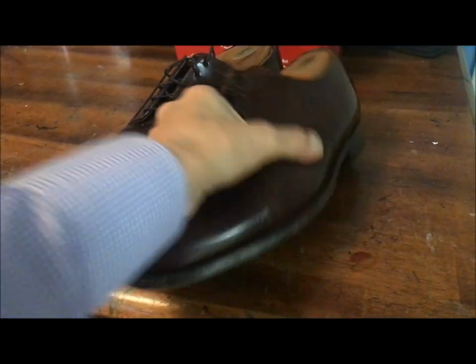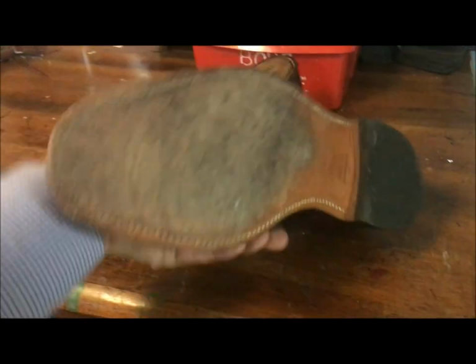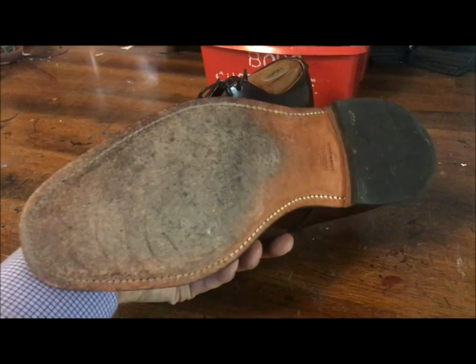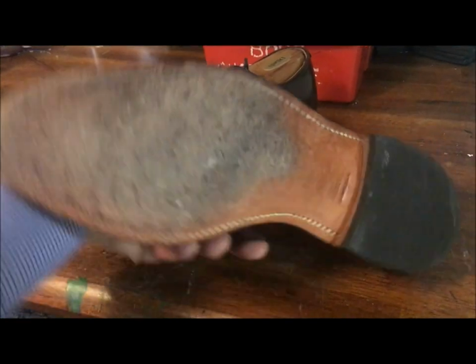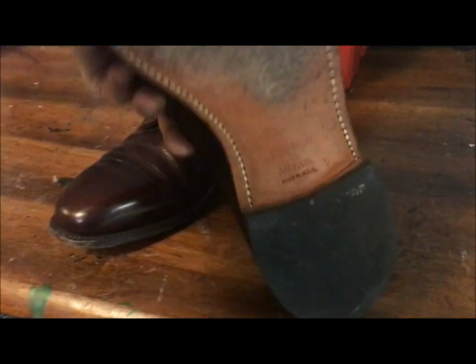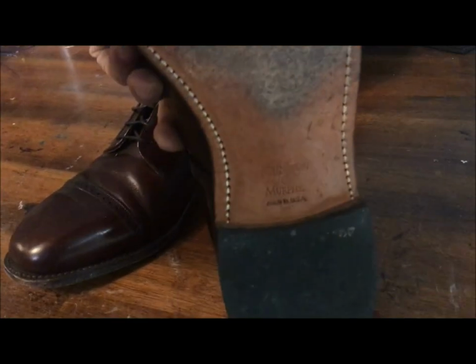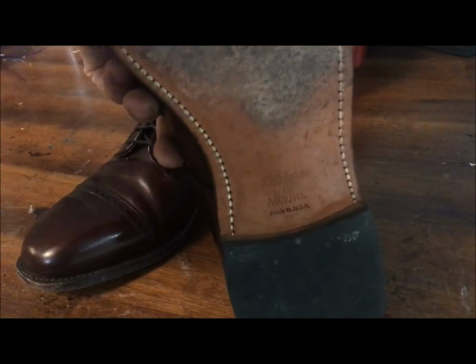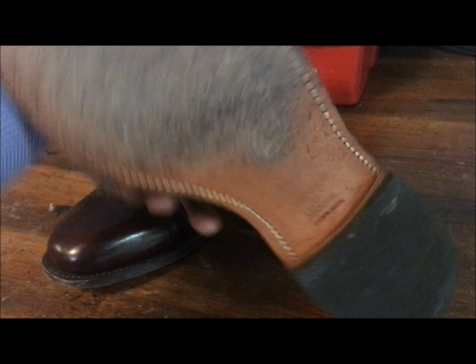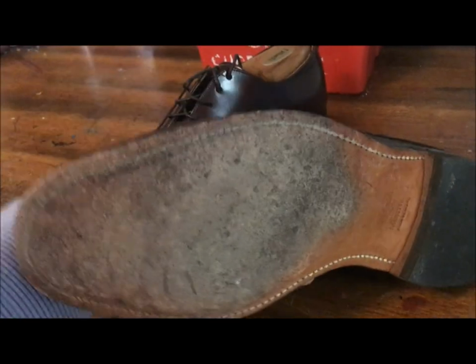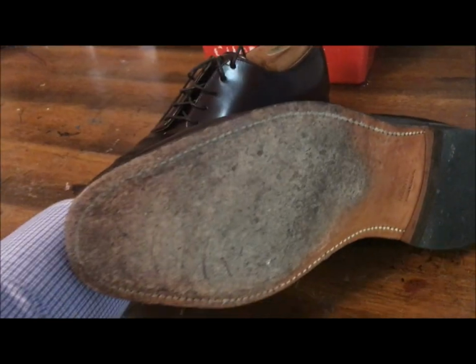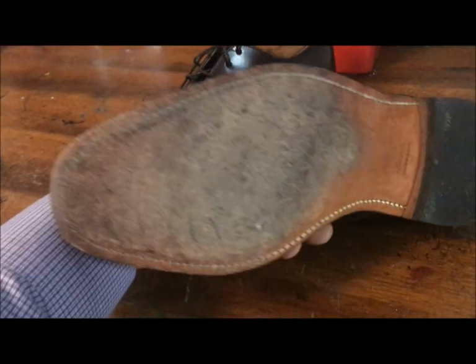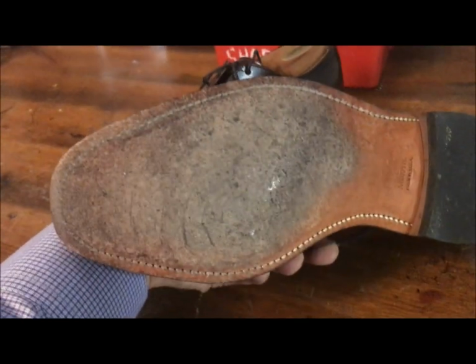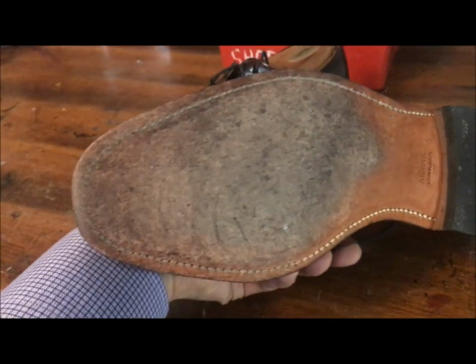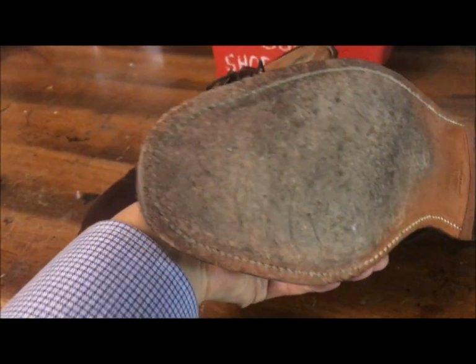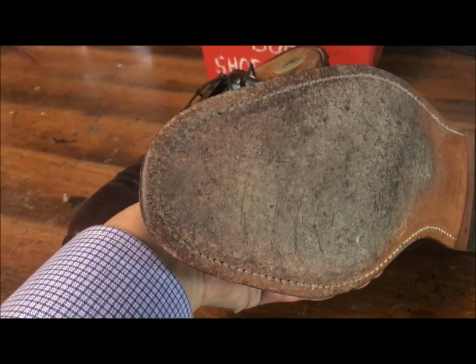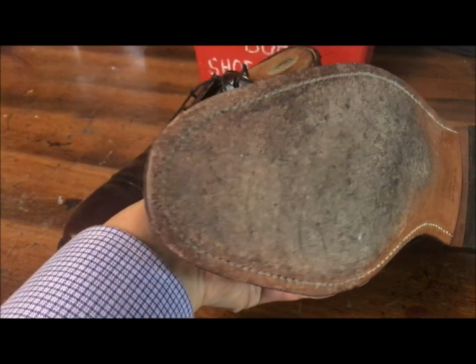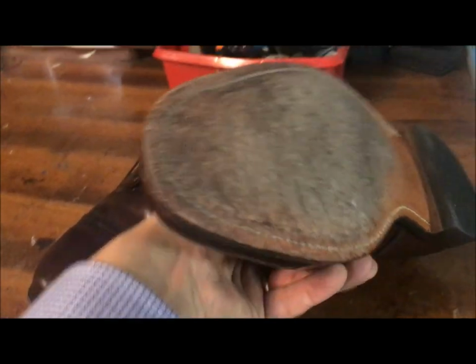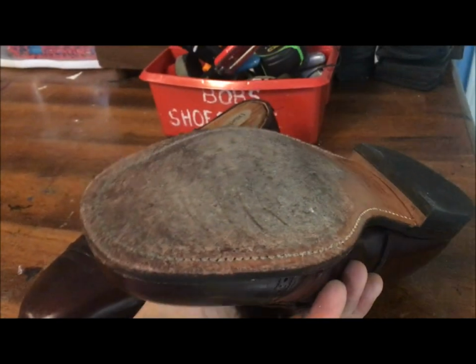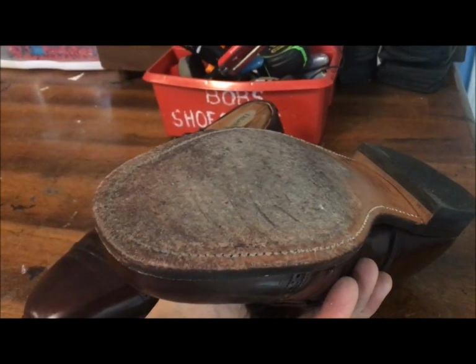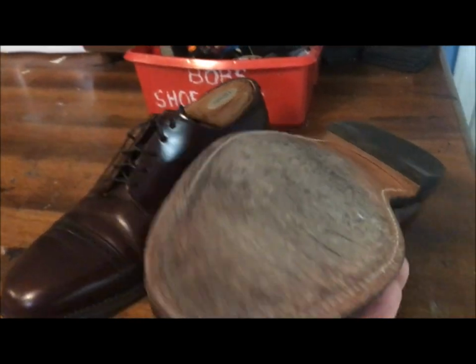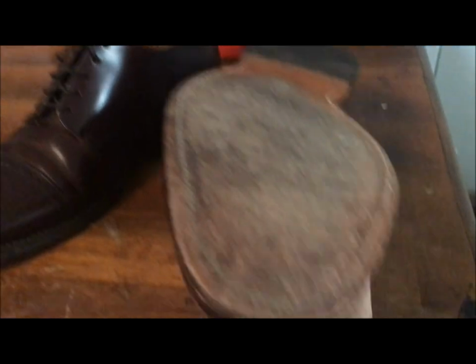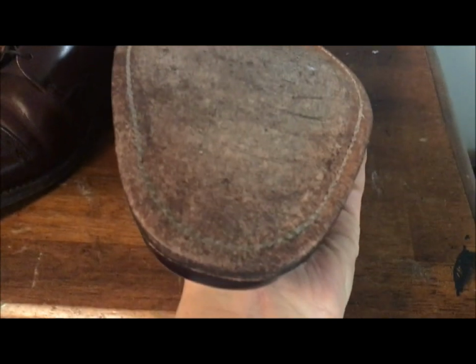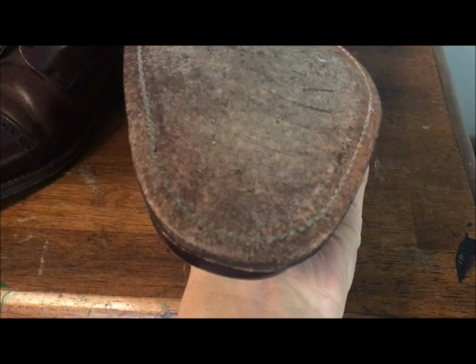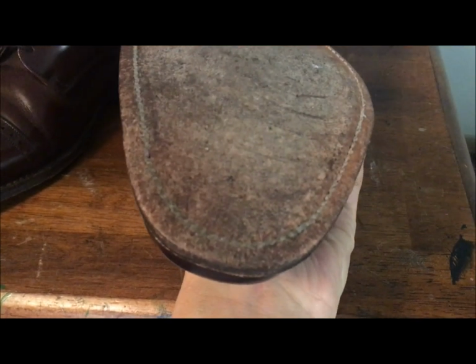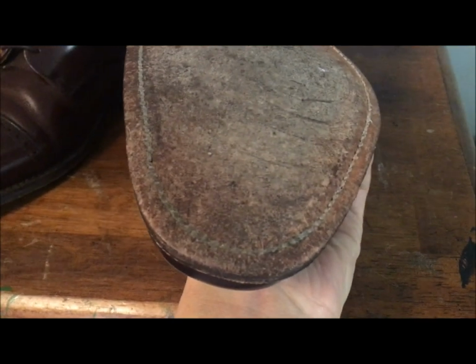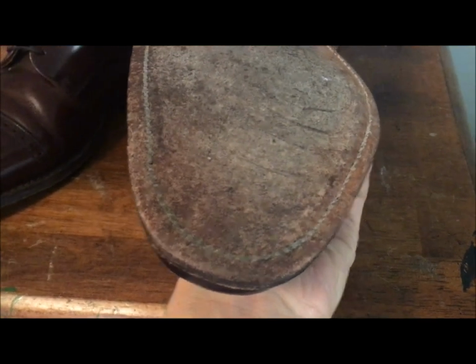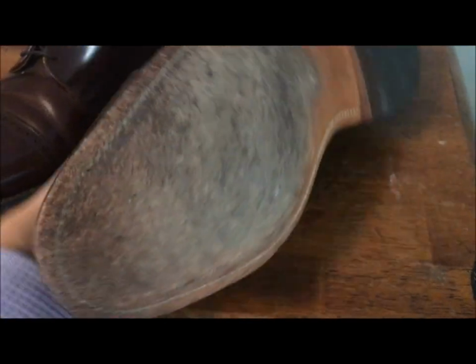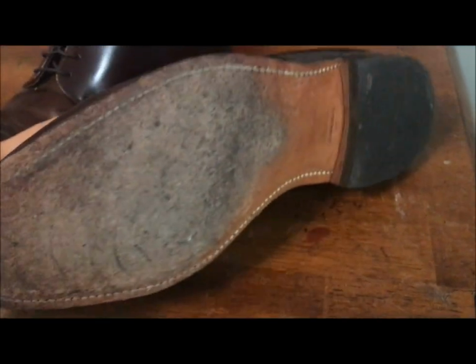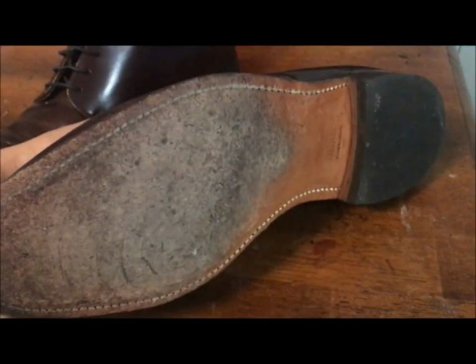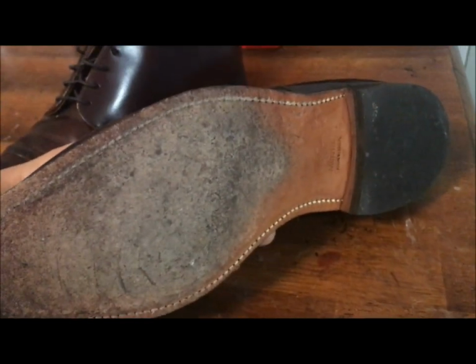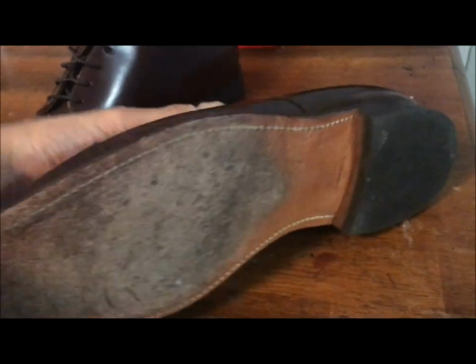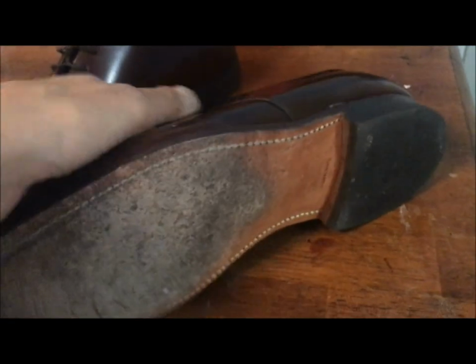These are a pair of Johnson and Murphys, and you can see from the condition of the soles there, they've been worn. You can see some wear on the tip of the toe there, where it's wearing through the thread a little bit, but they're in overall very, very good condition.